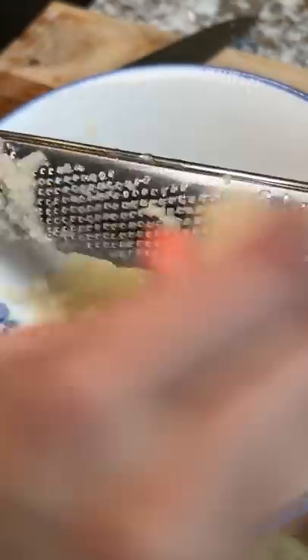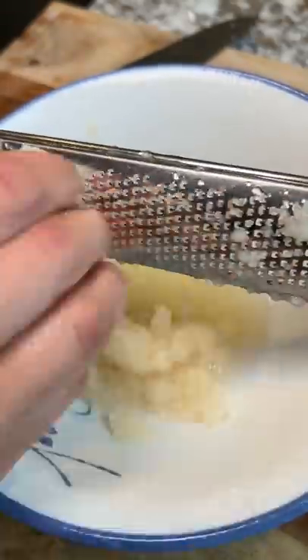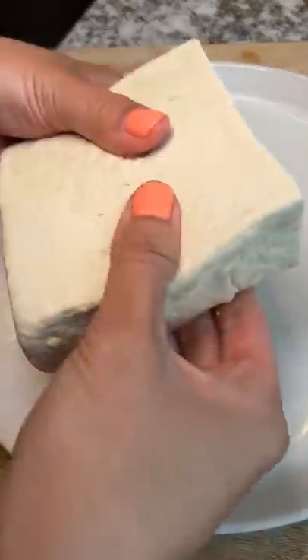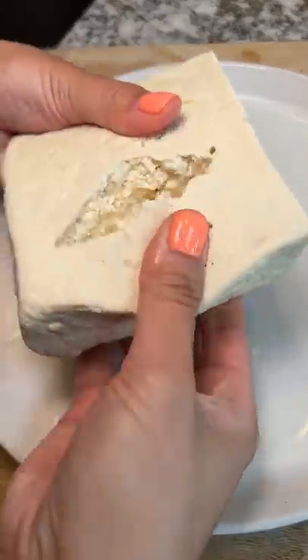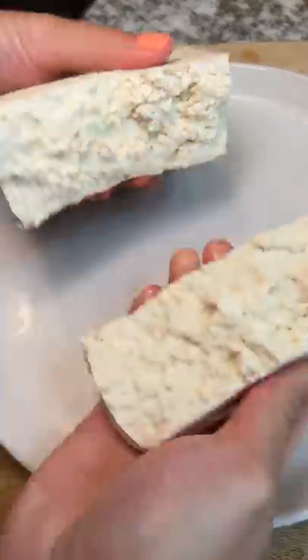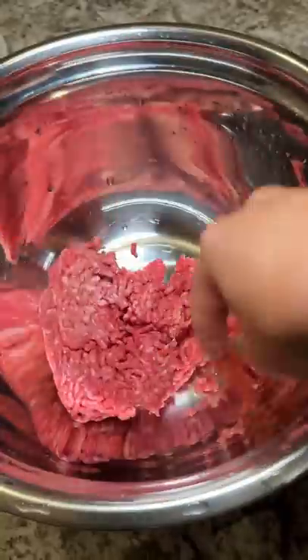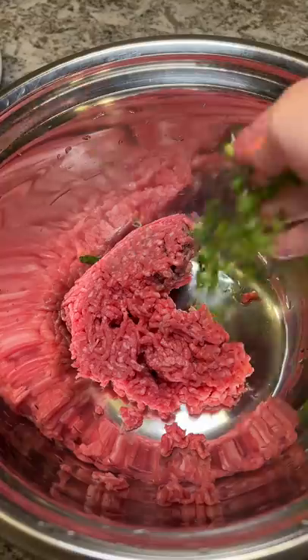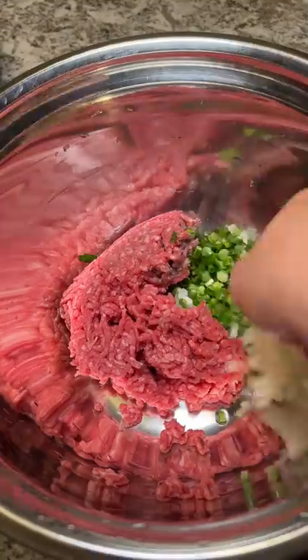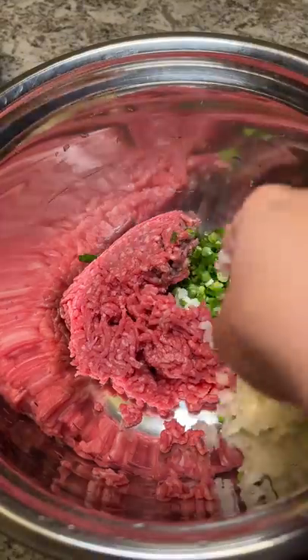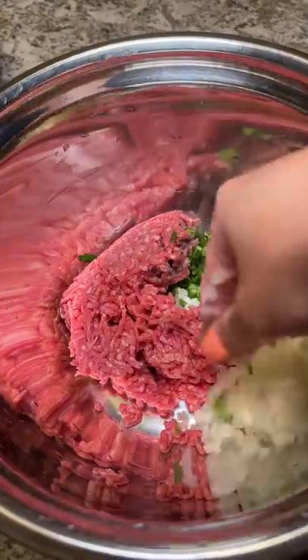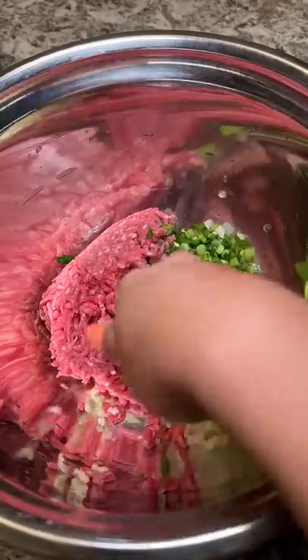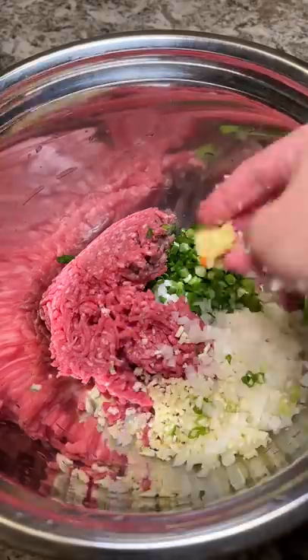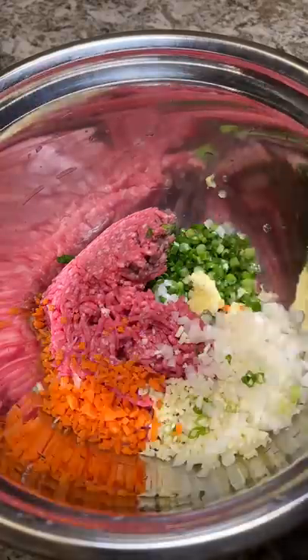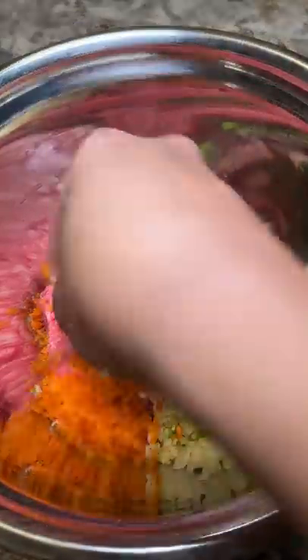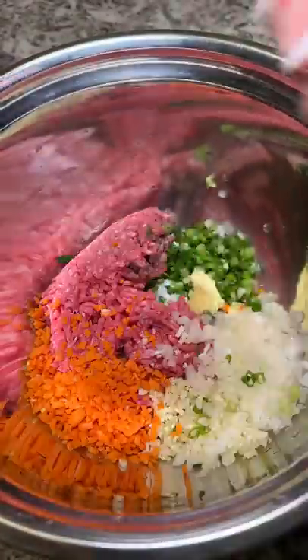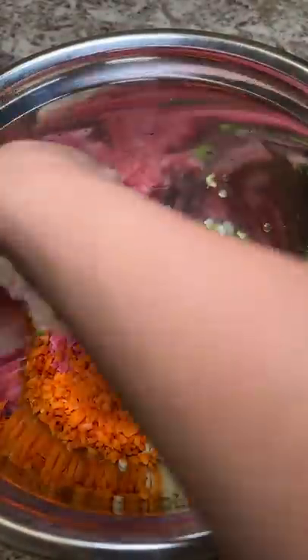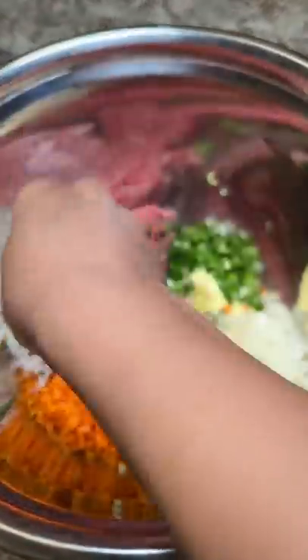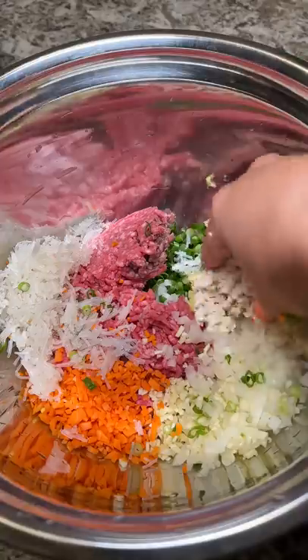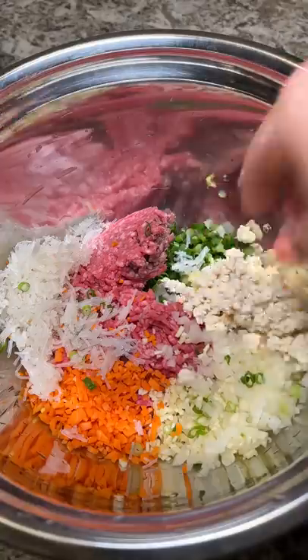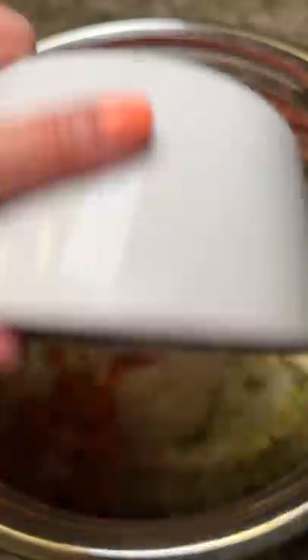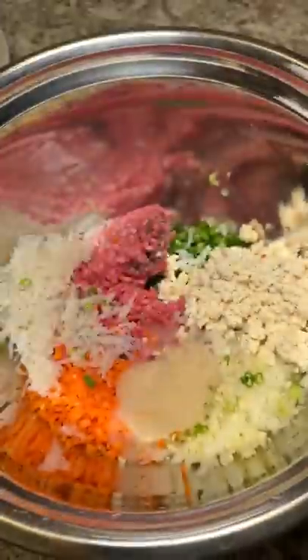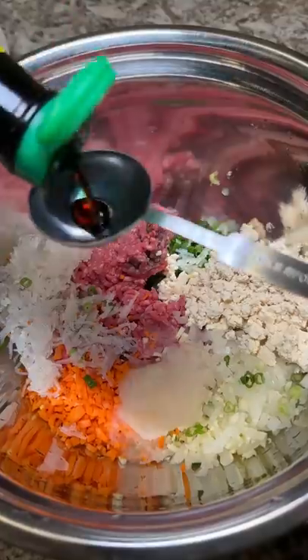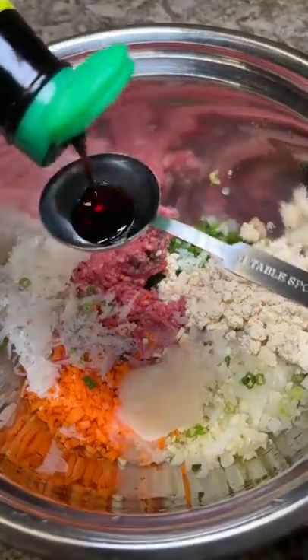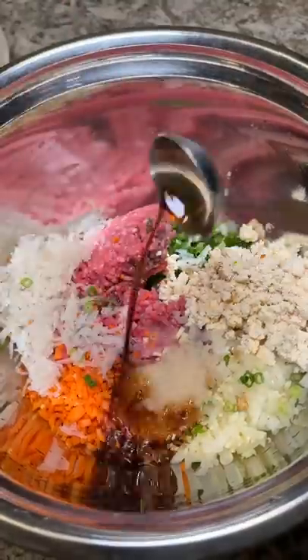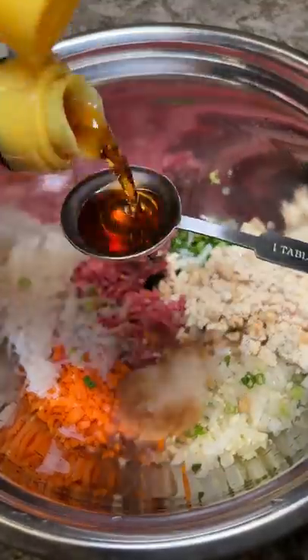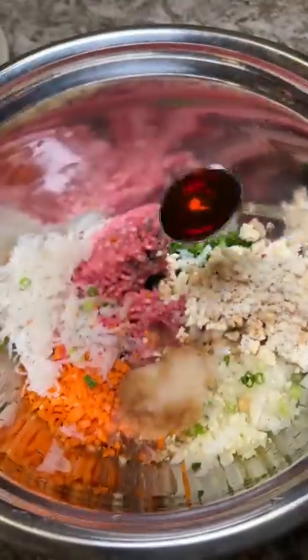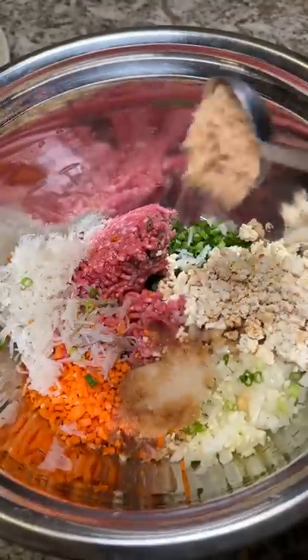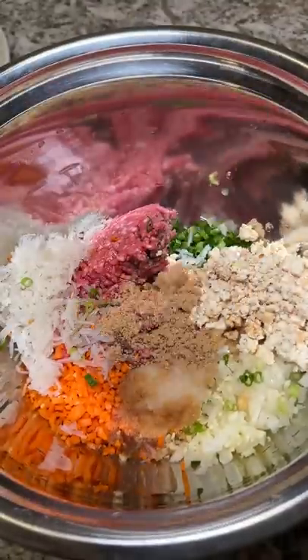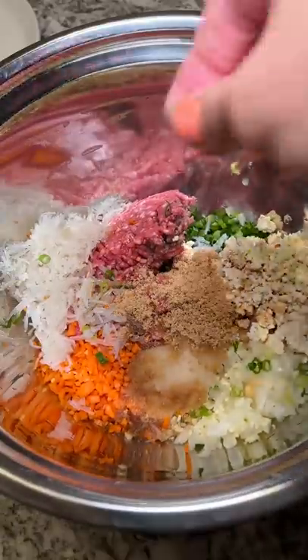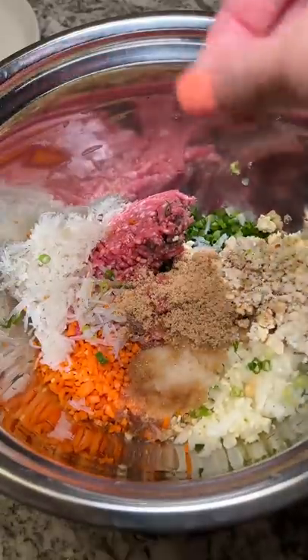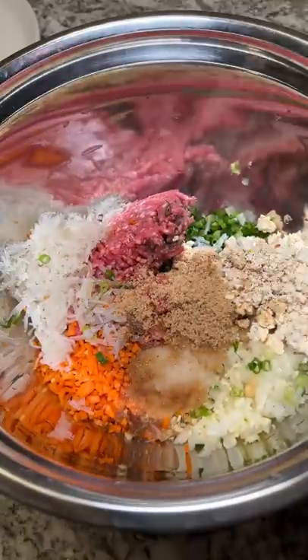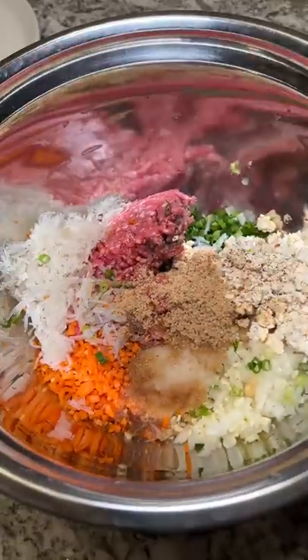The filling is made with ground beef, green onions, onions, garlic, ginger, carrots, glass noodles, tofu, asian pear, soy sauce, sesame oil, brown sugar, salt, and black pepper.